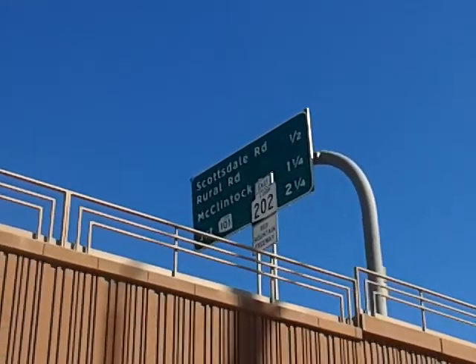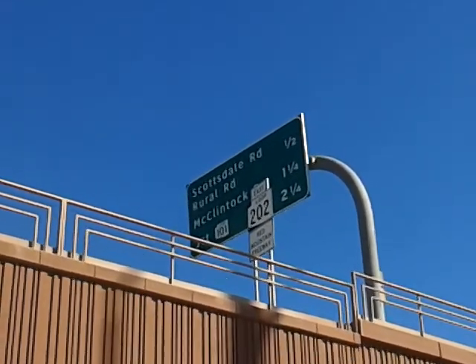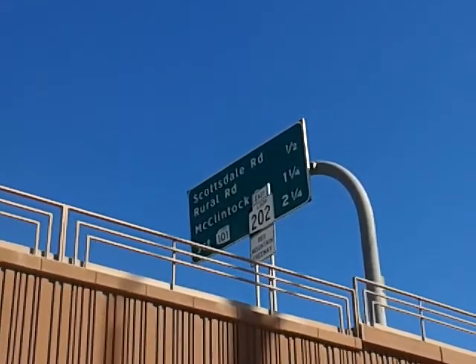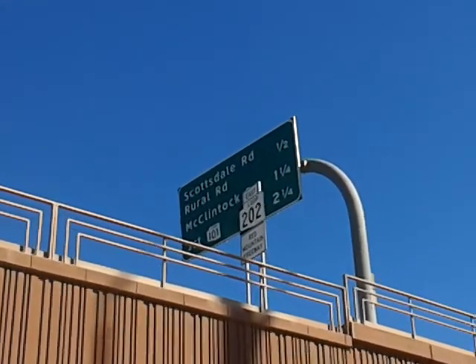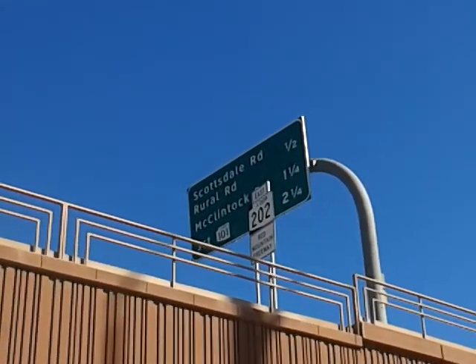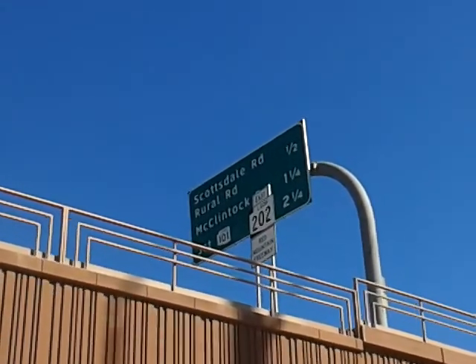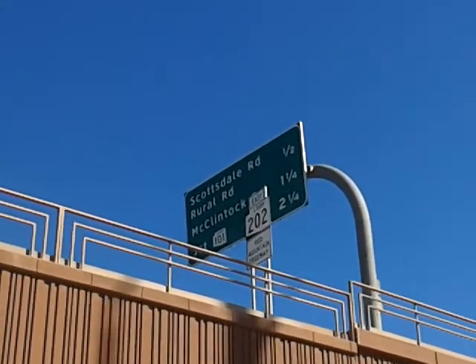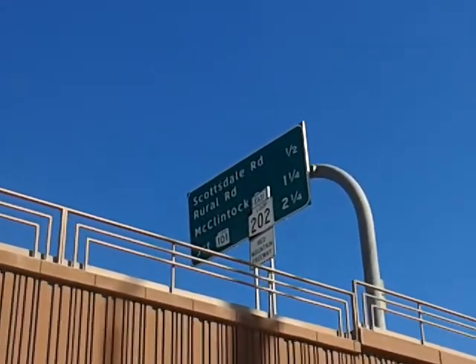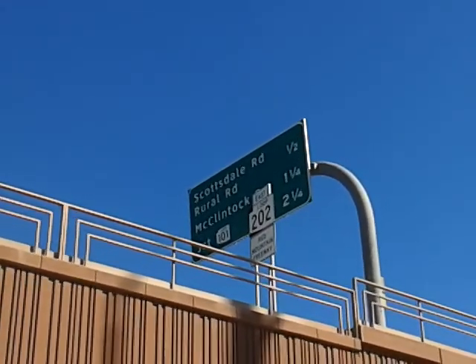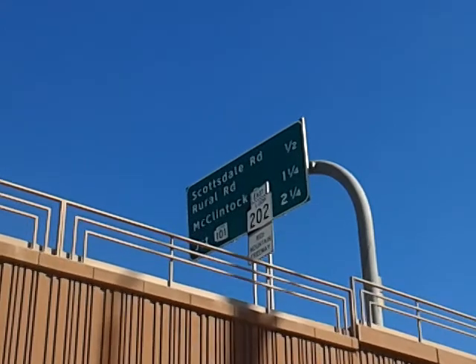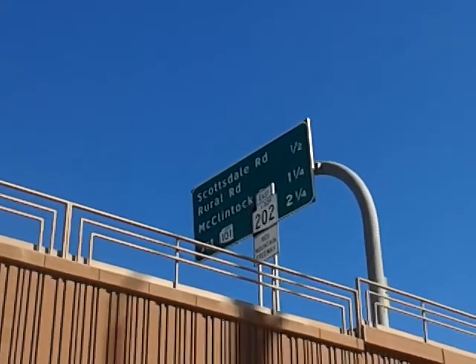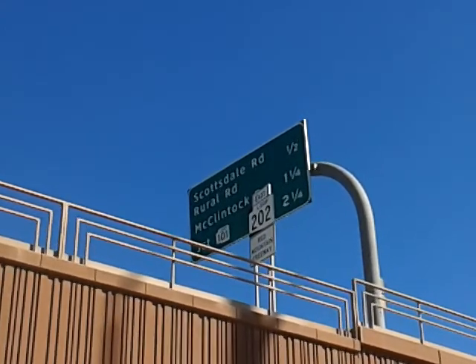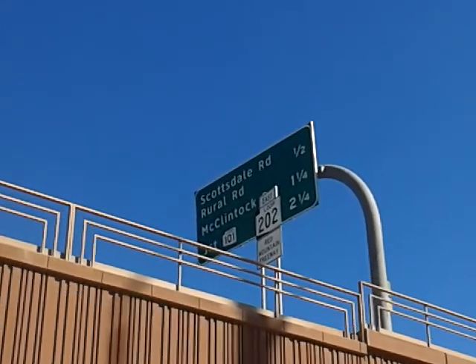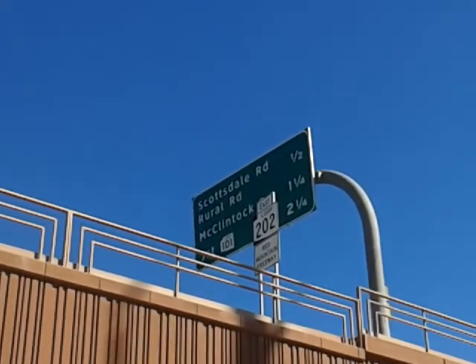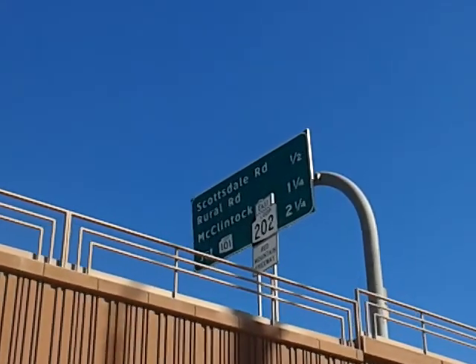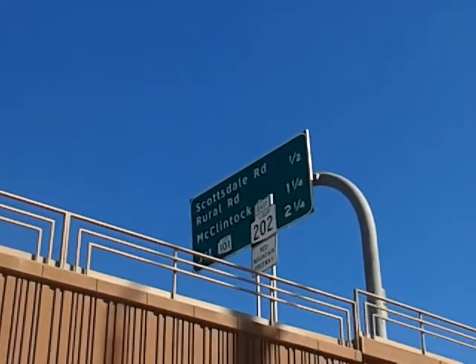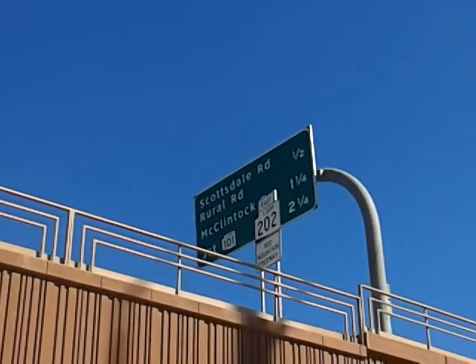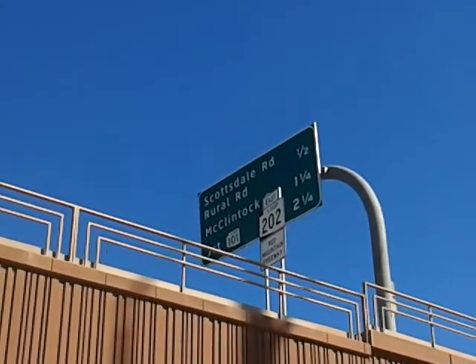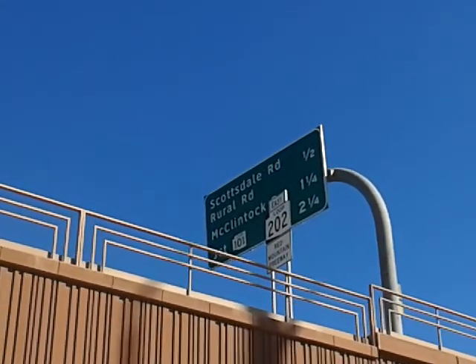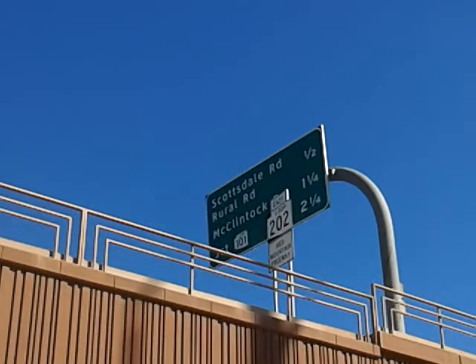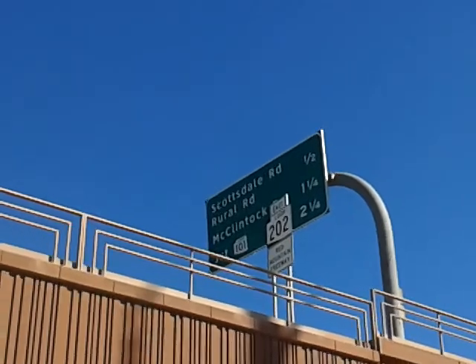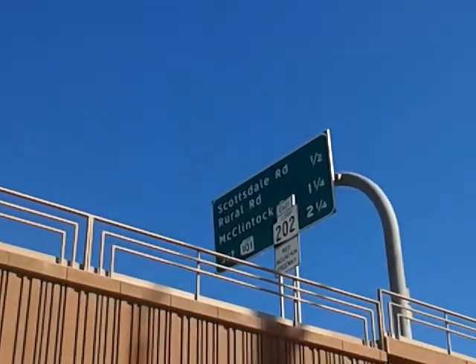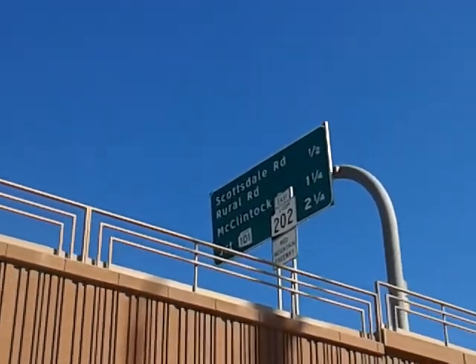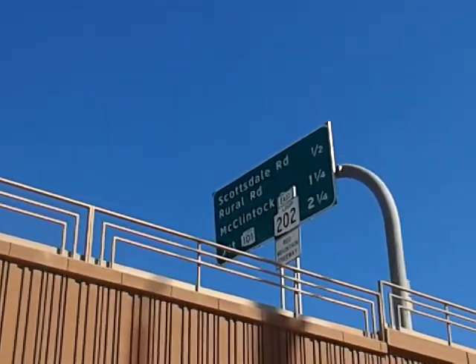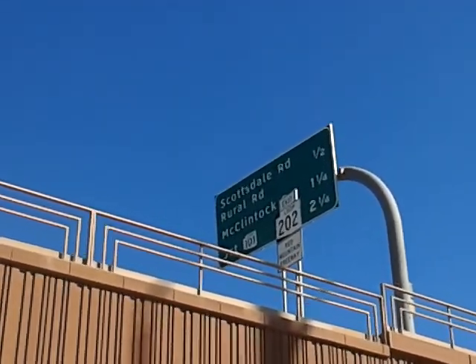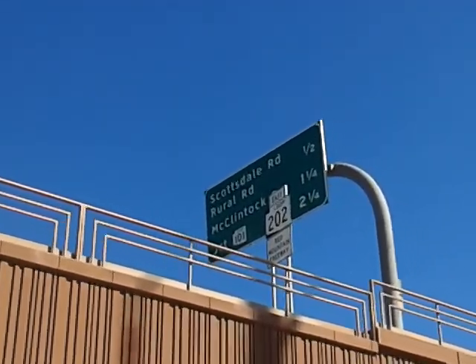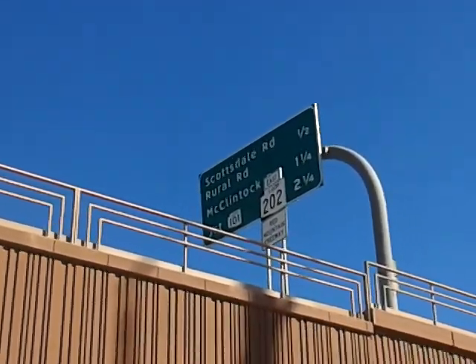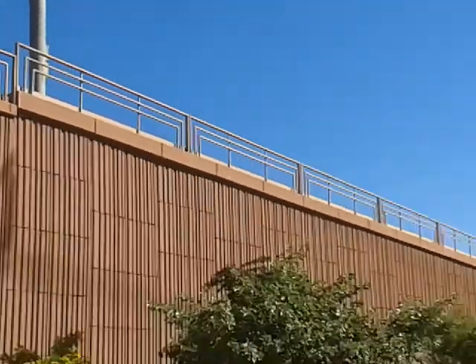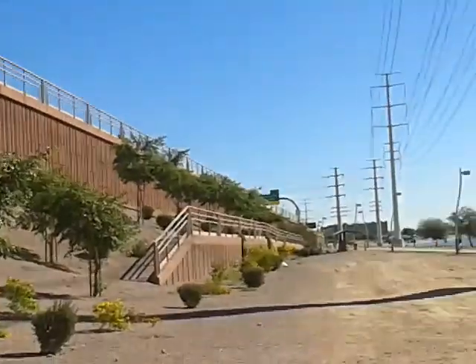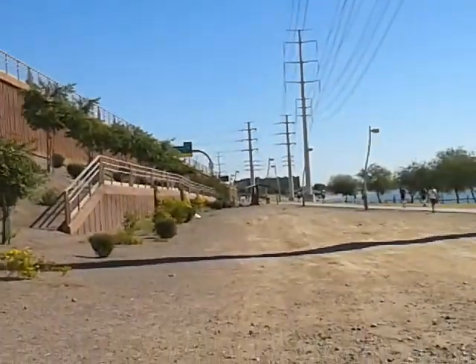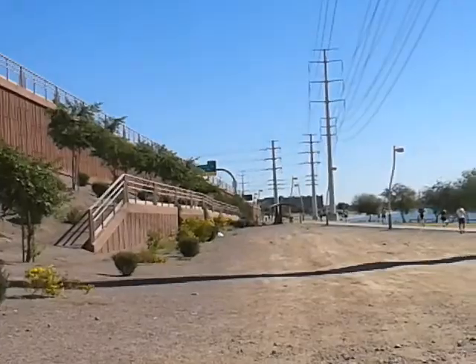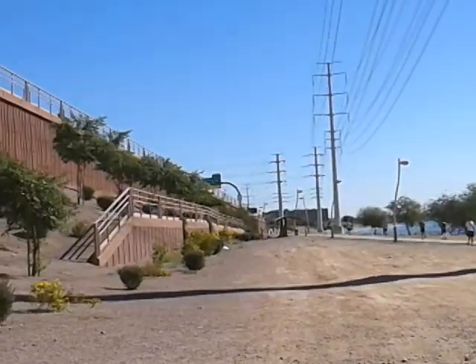202 divided by 101 equals the quantity 2¼ minus 1¼, divided by ½. I think. Anyway, she'll be coming down here pretty soon.